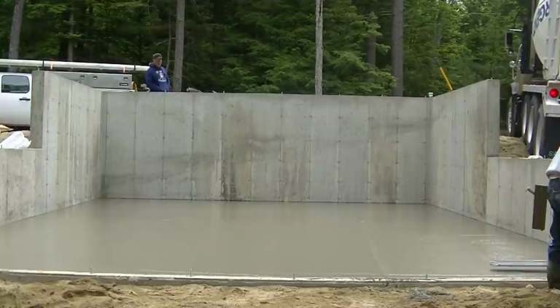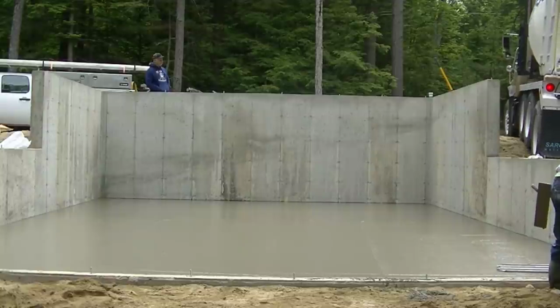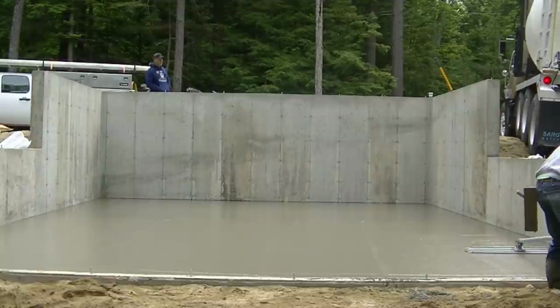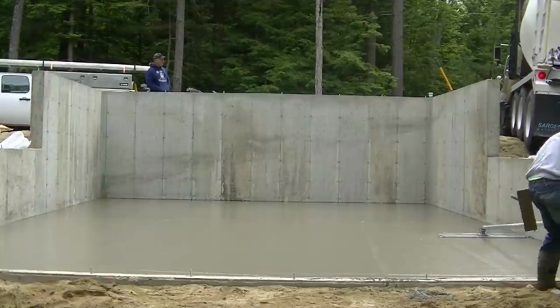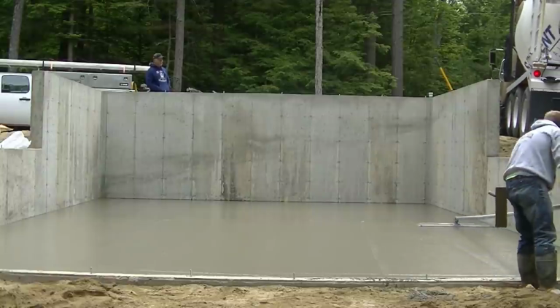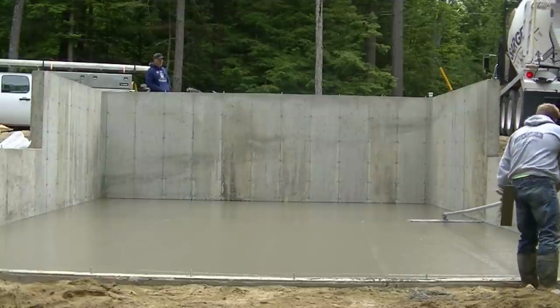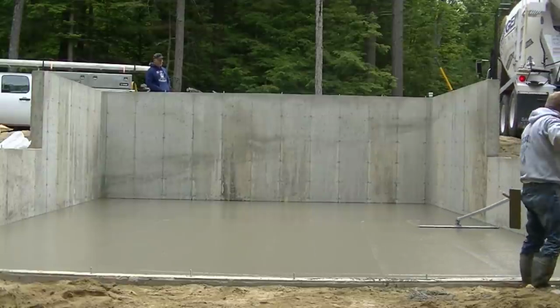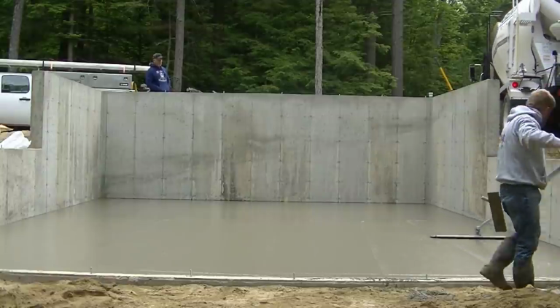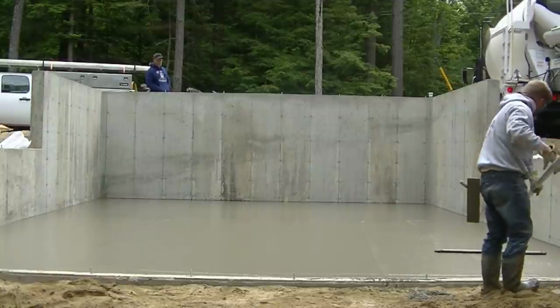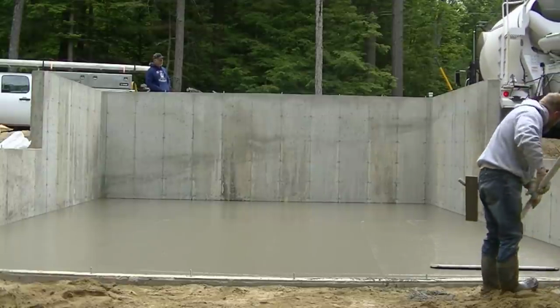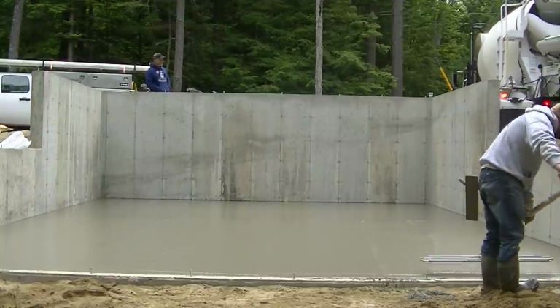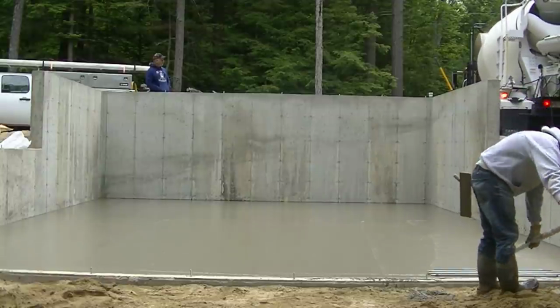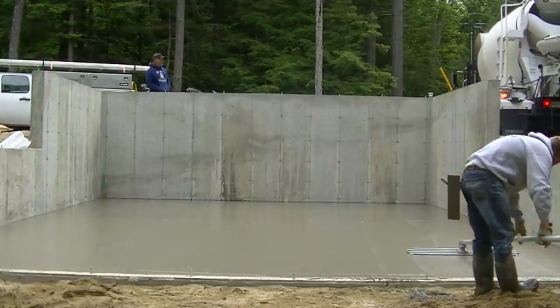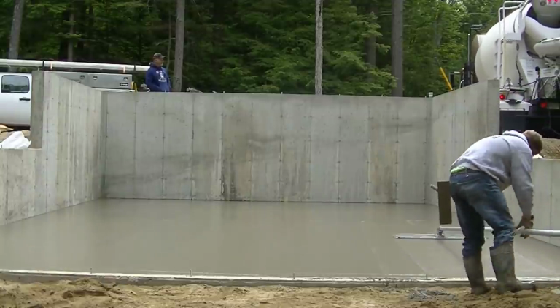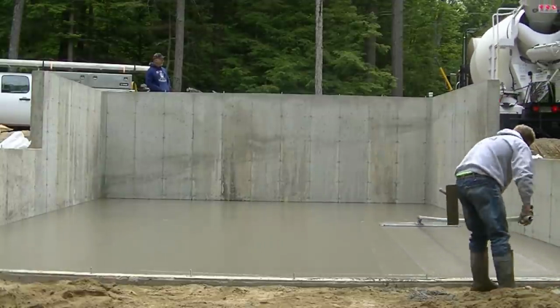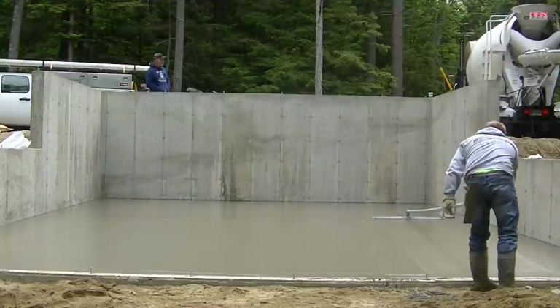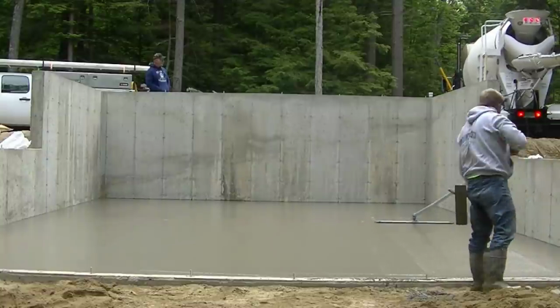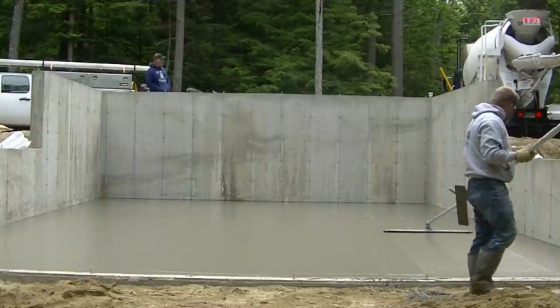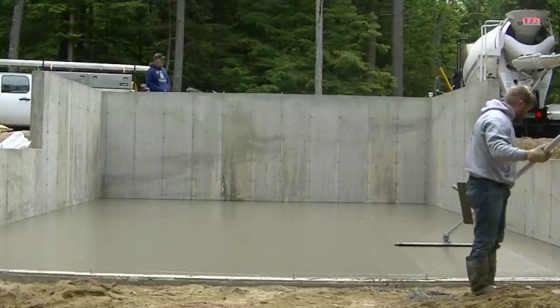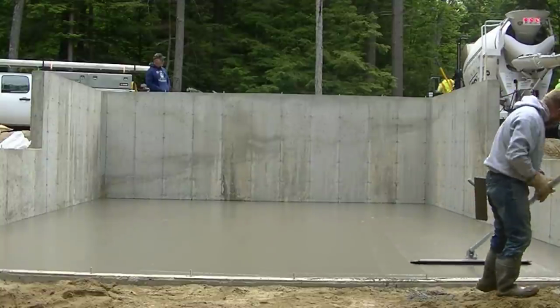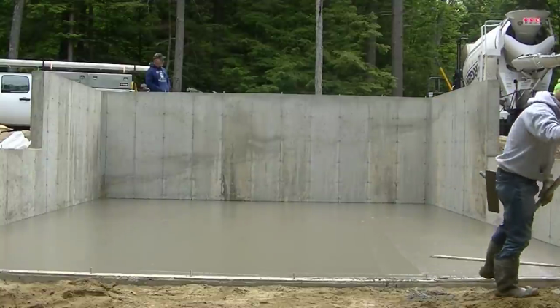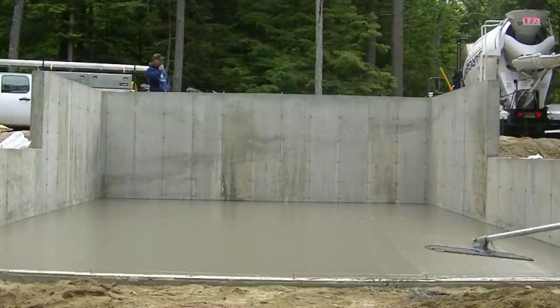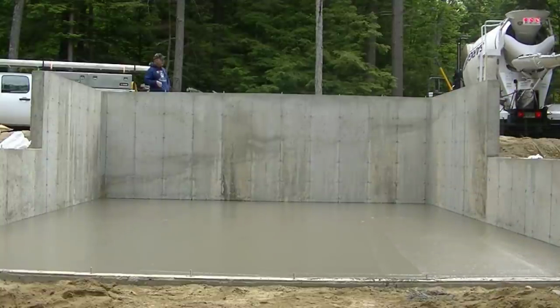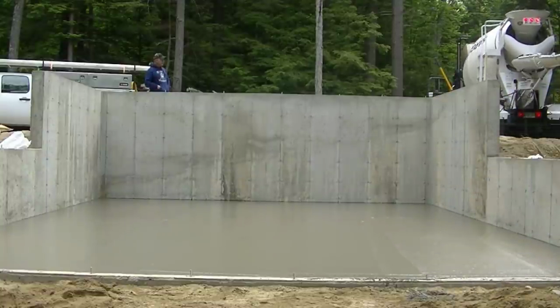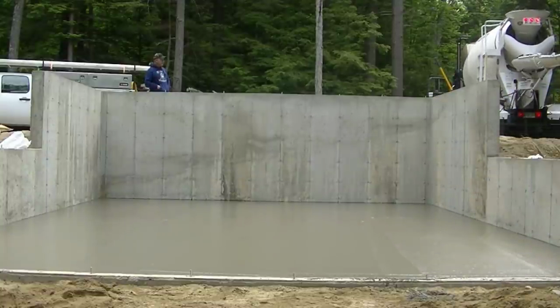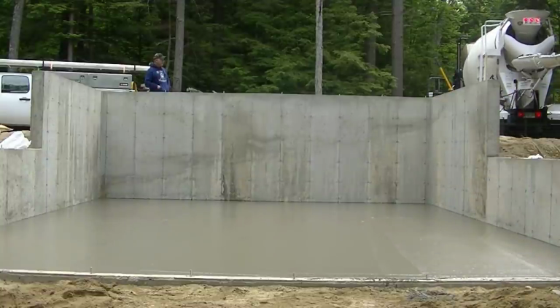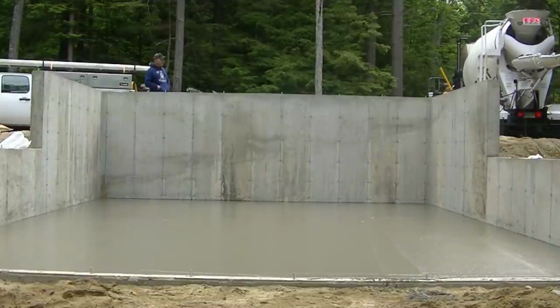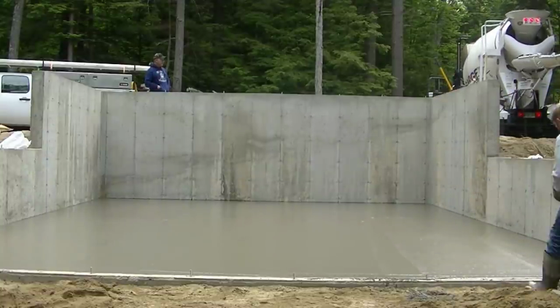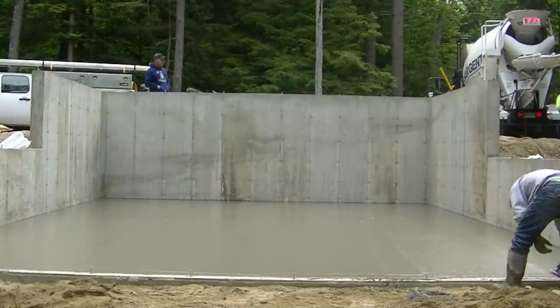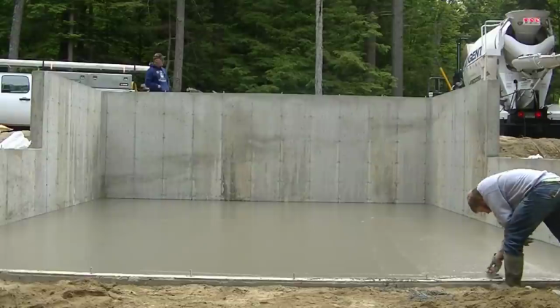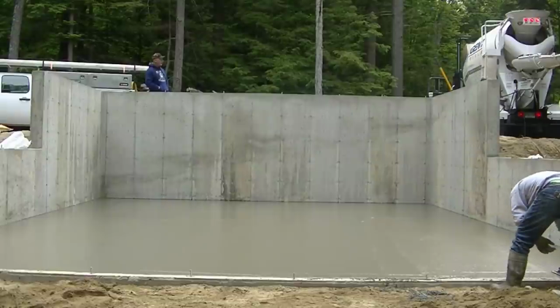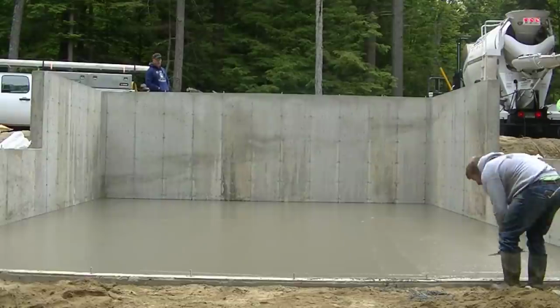Well, that's it guys — that's the new vibra screed. All these tools will be down in the description below if you want to check them out. I highly recommend that Marshalltown vibra screed. Thanks for watching — we'll see you on the next video.